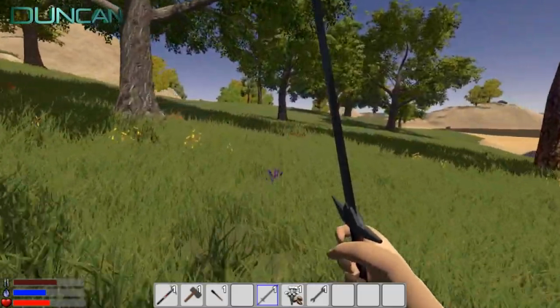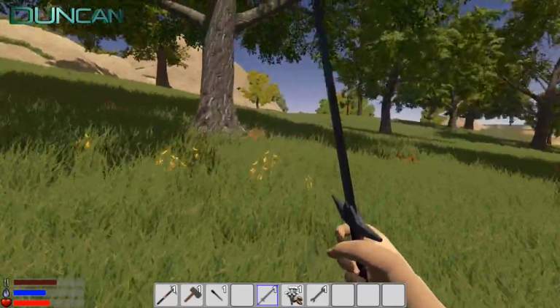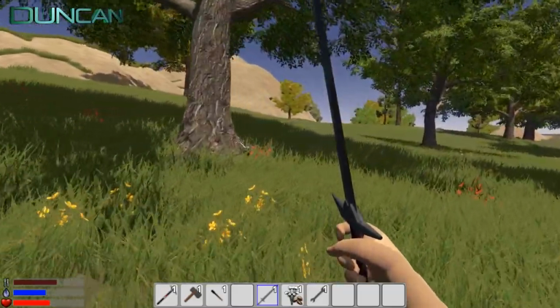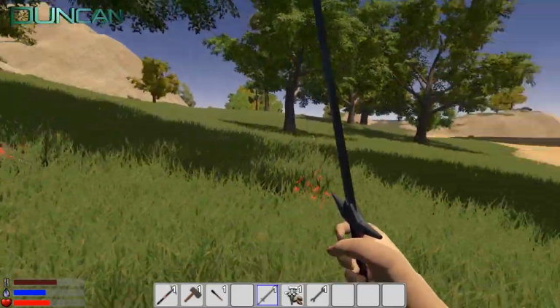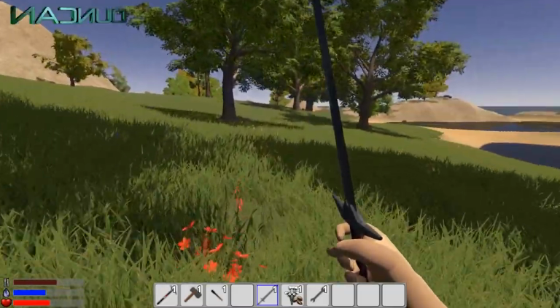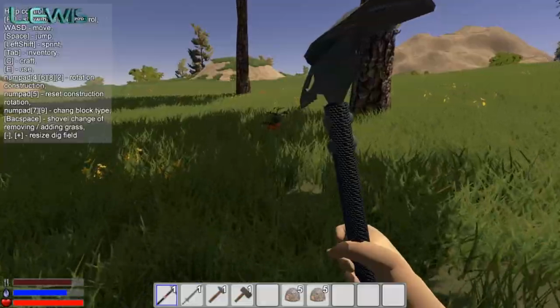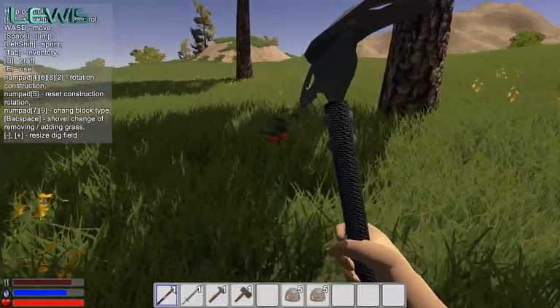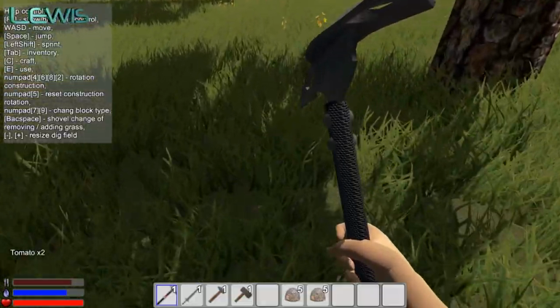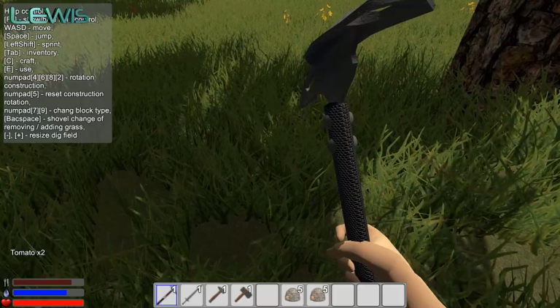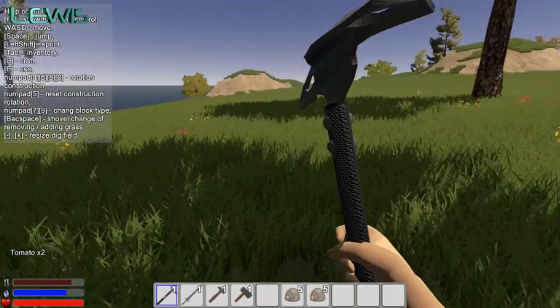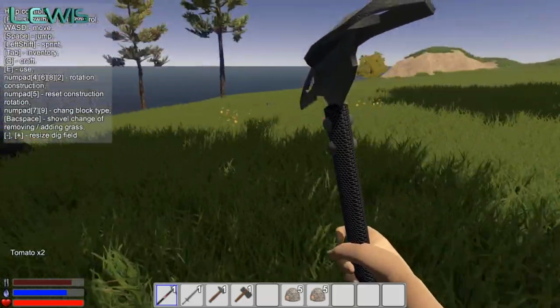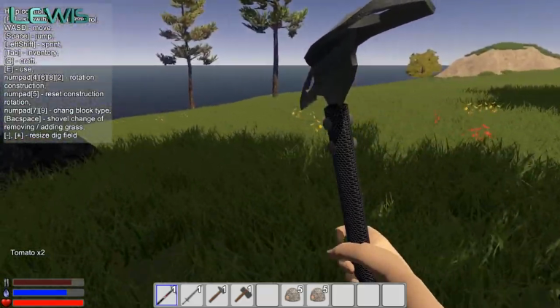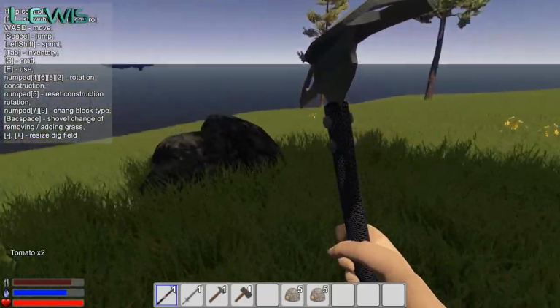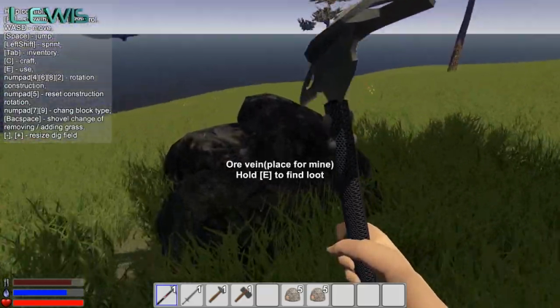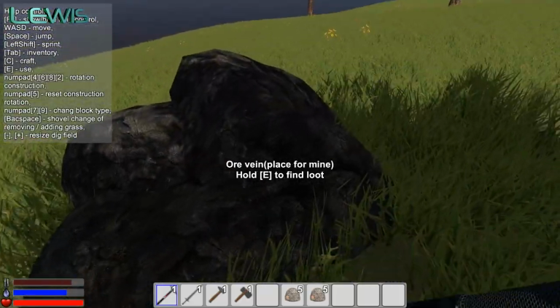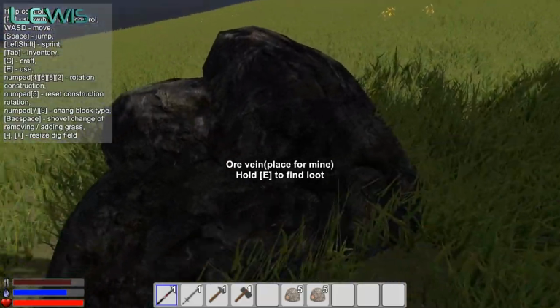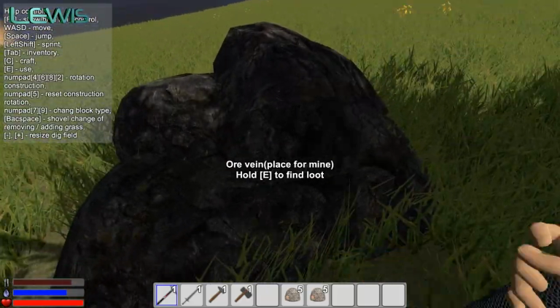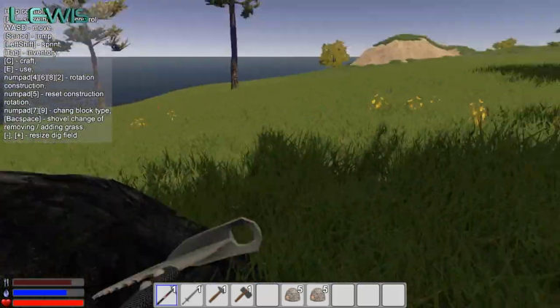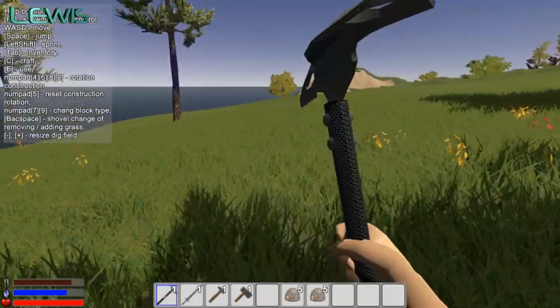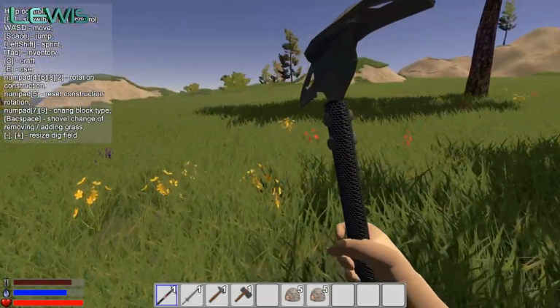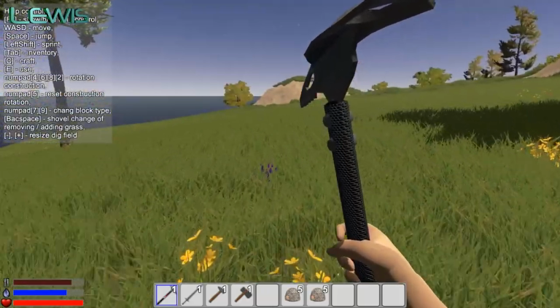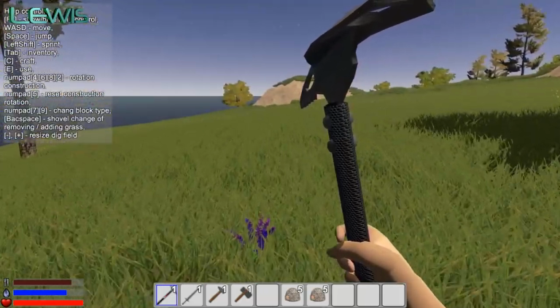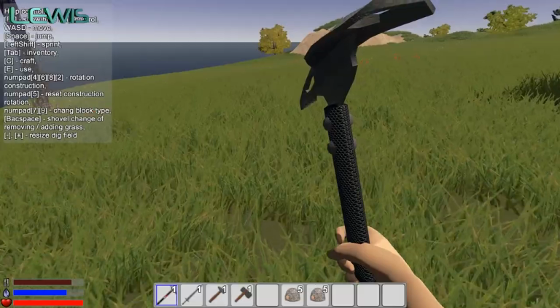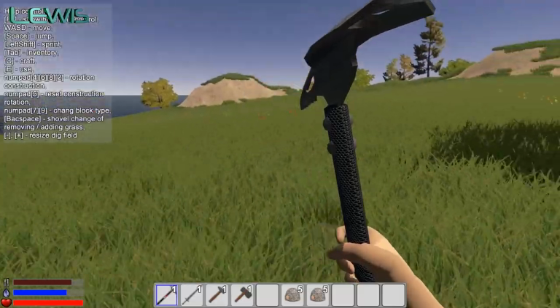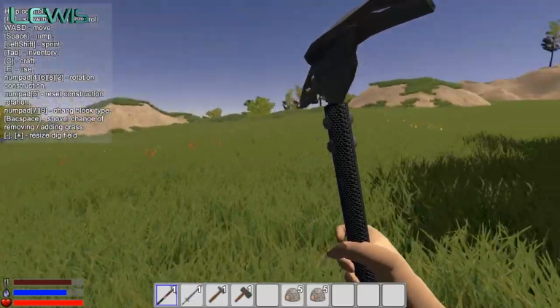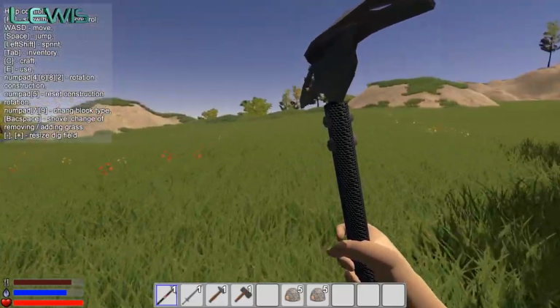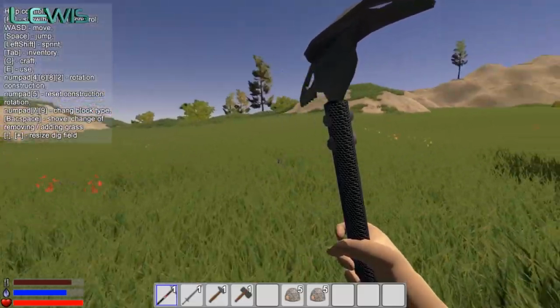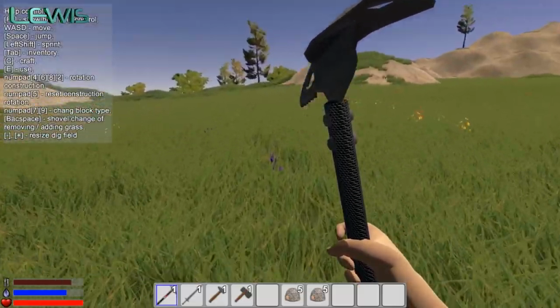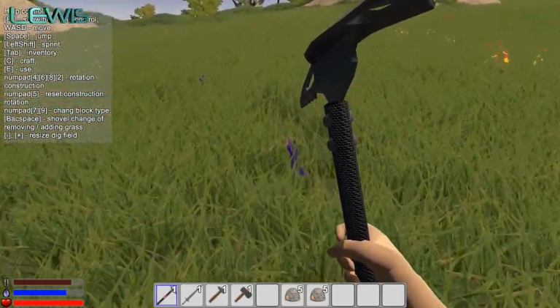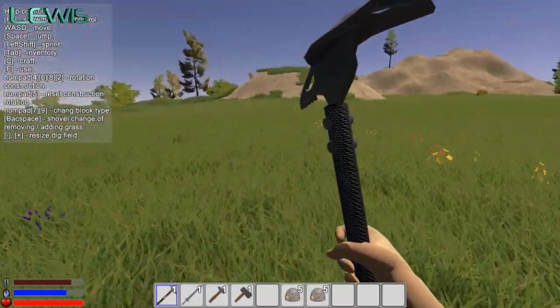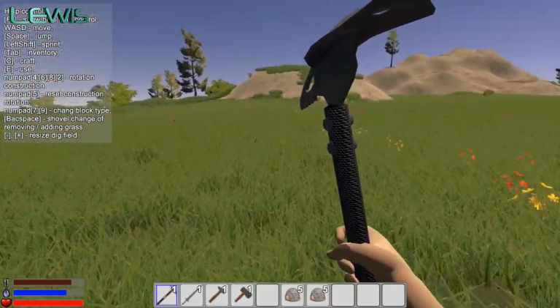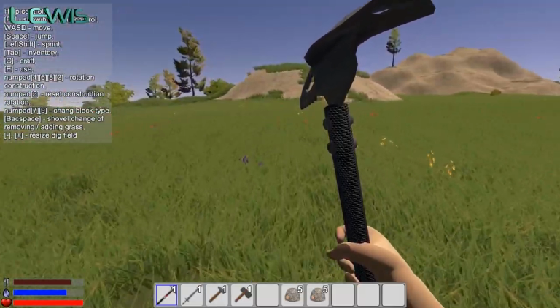A little bush. This thing. Oh, tomato. Okay. Oh, get some of that - we need some food. These ore veins are annoying because you can't actually harvest them for cash.